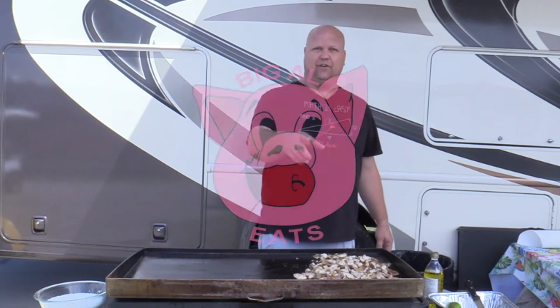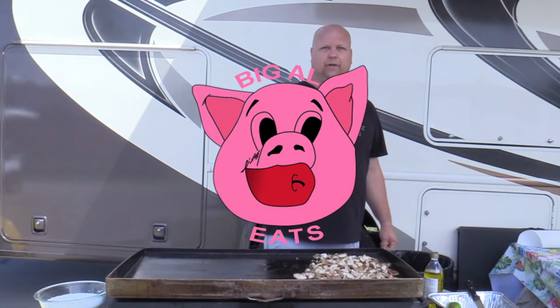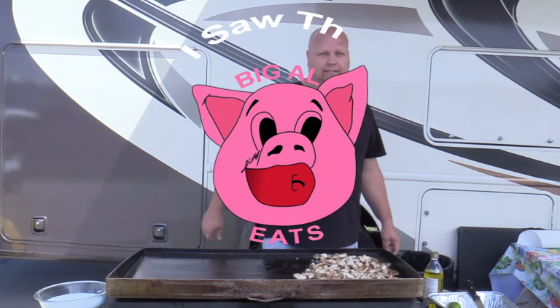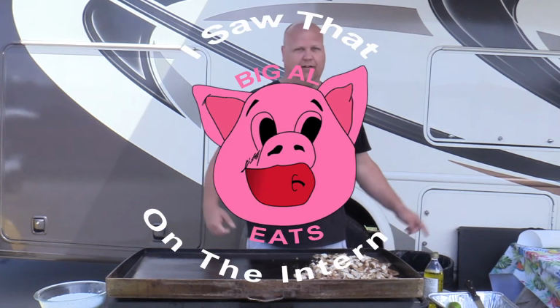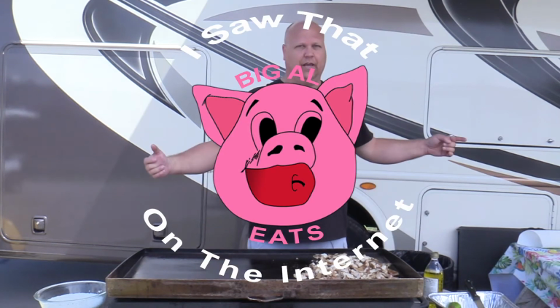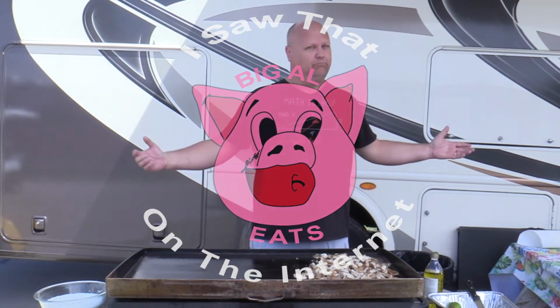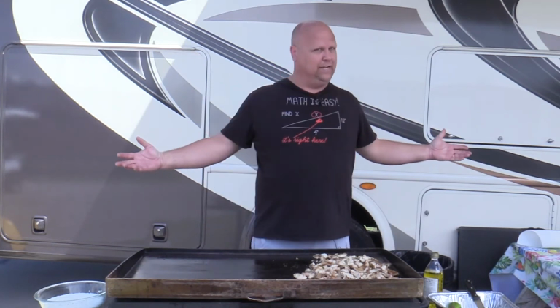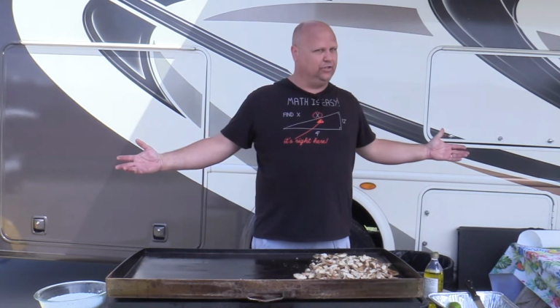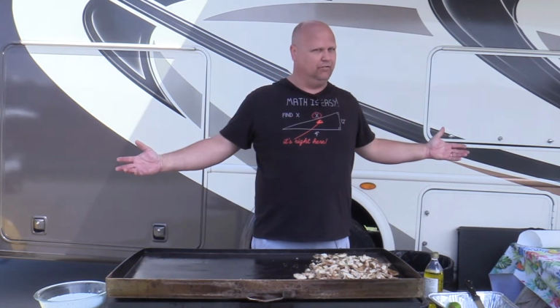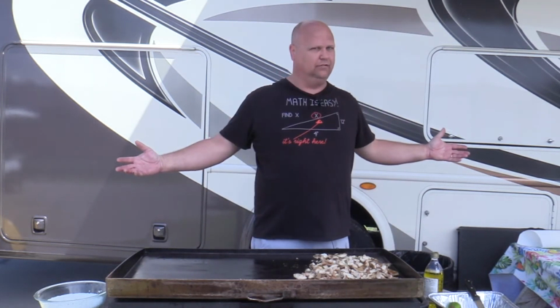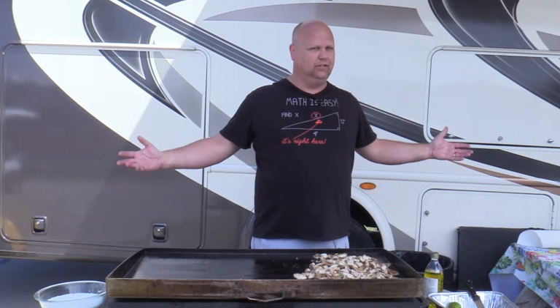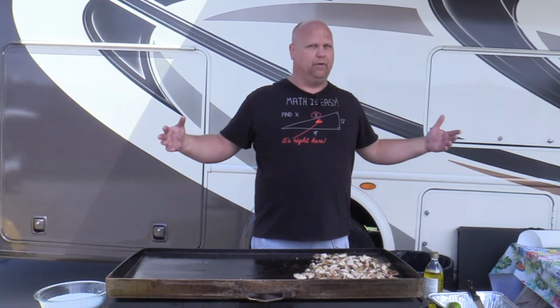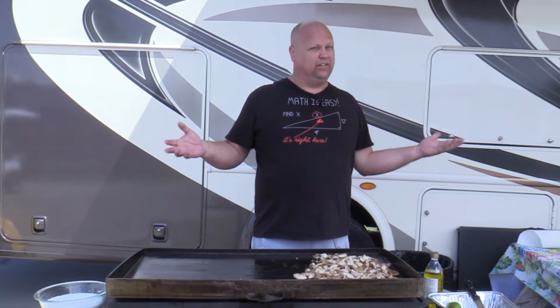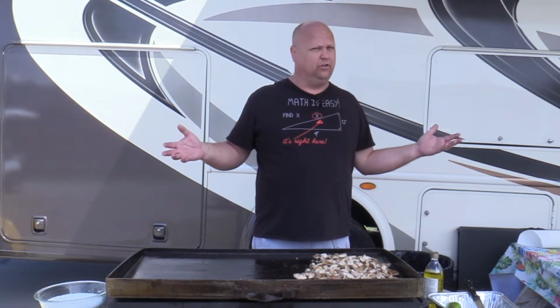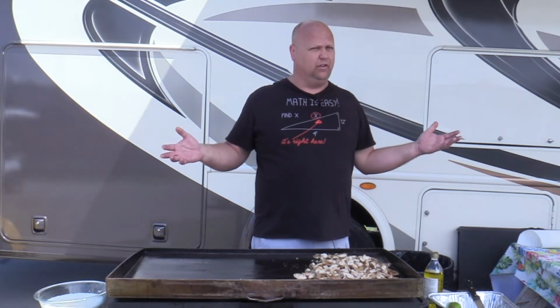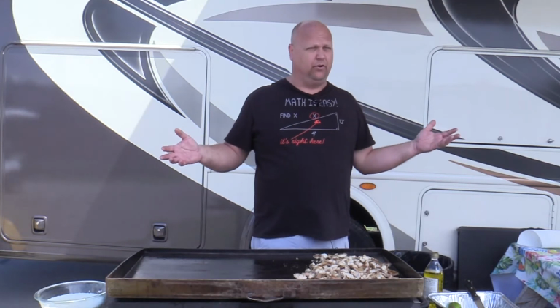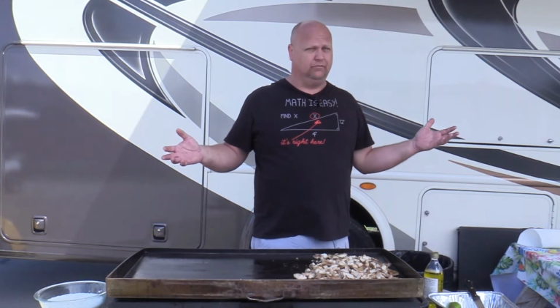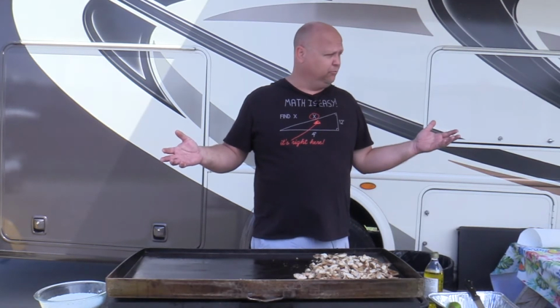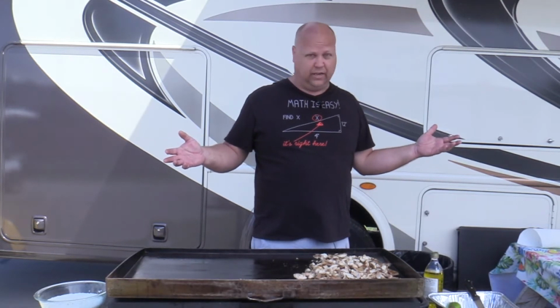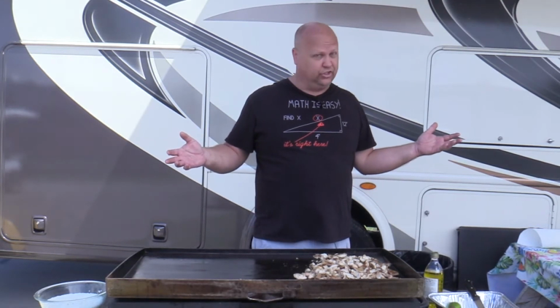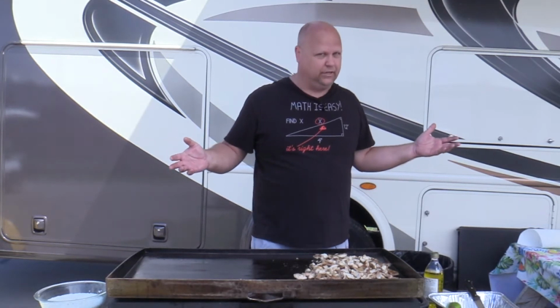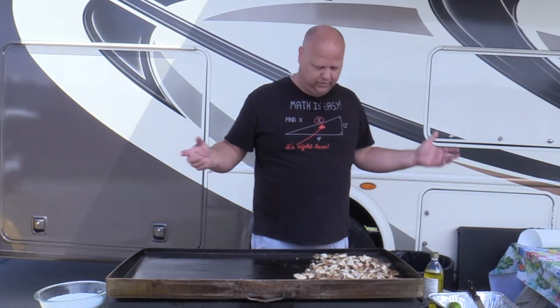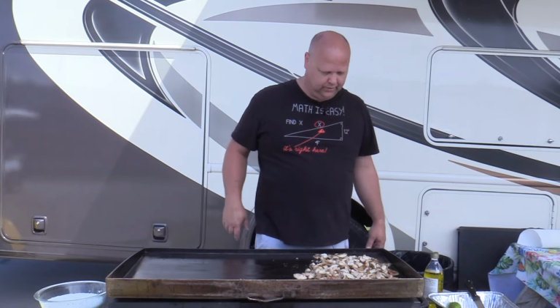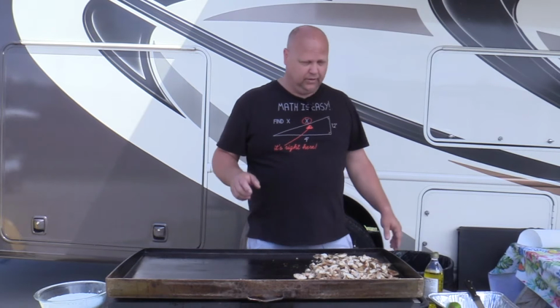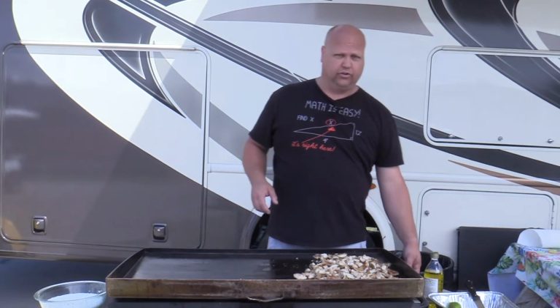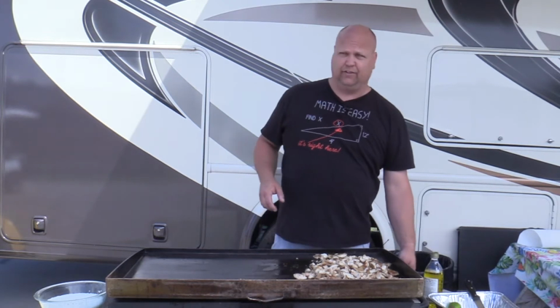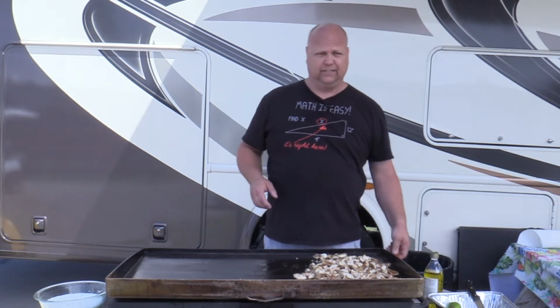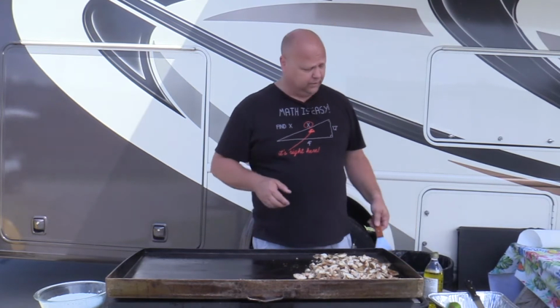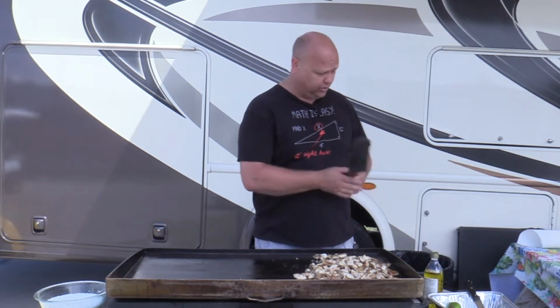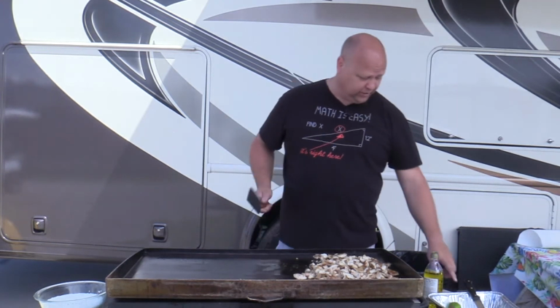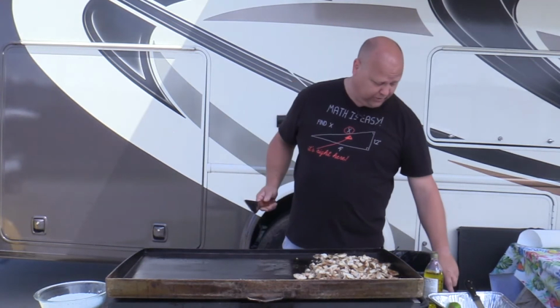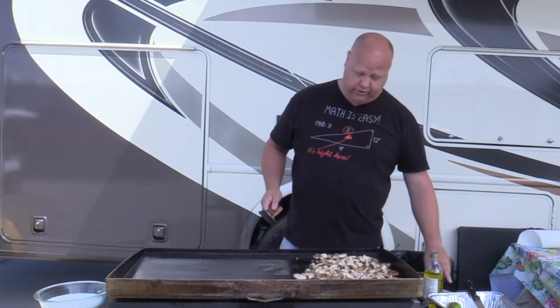Hey, welcome to Big Al Eats on location, Myrtle Beach. Oh yeah. So what better recipe to do on Myrtle Beach than chicken on the beach? Everybody calls it a lot of different things, but we're calling it chicken on the beach today.